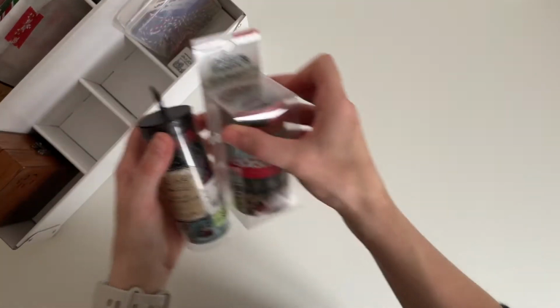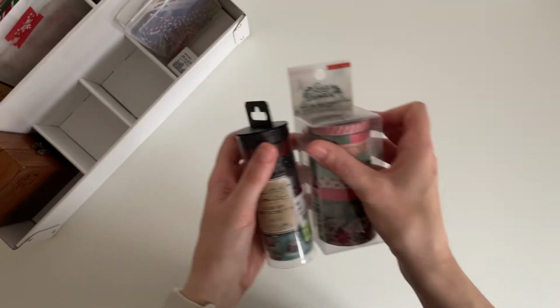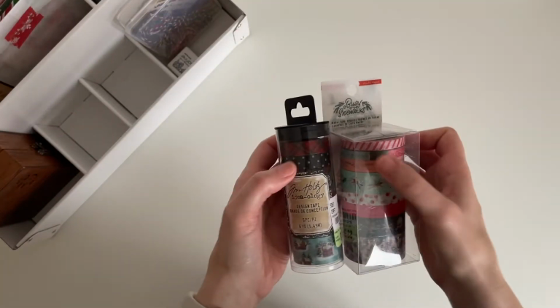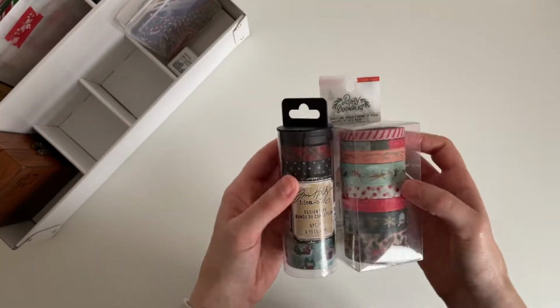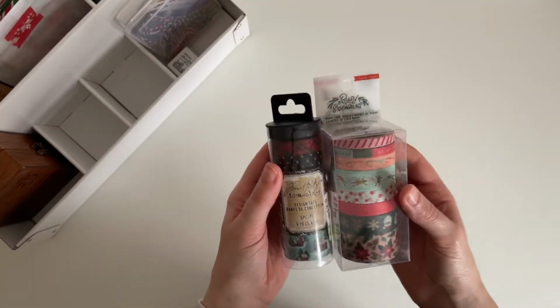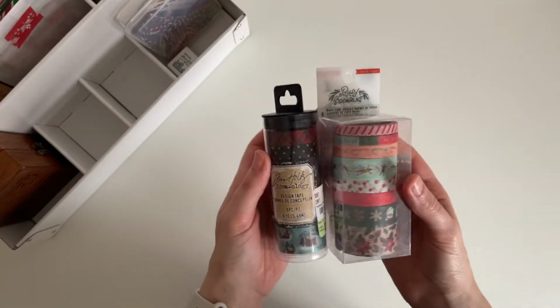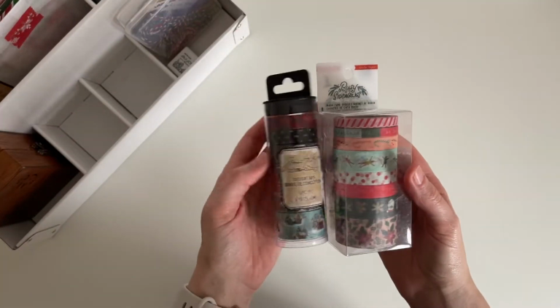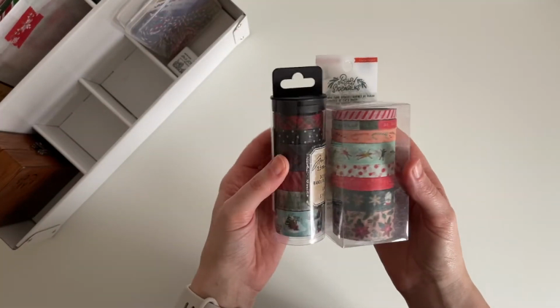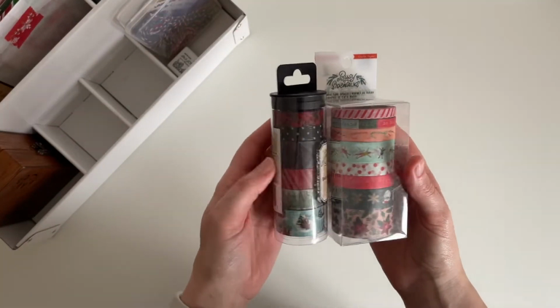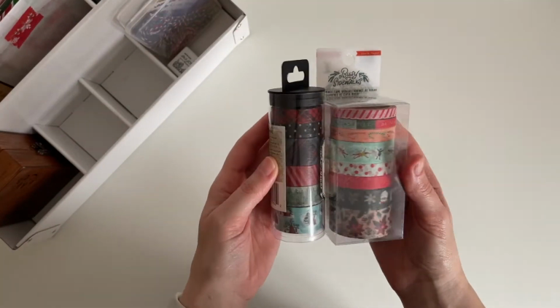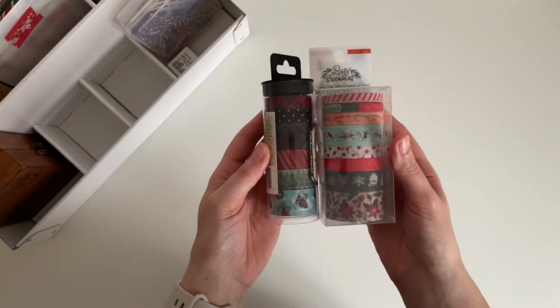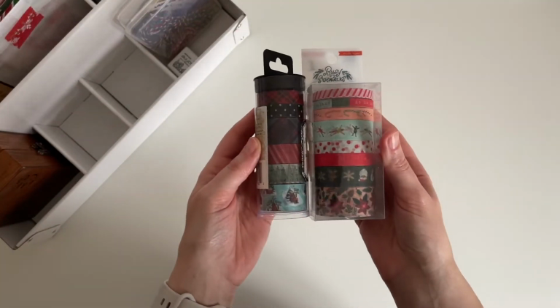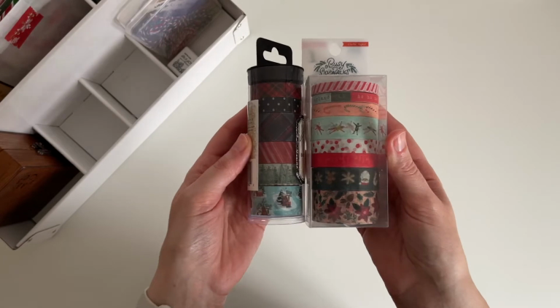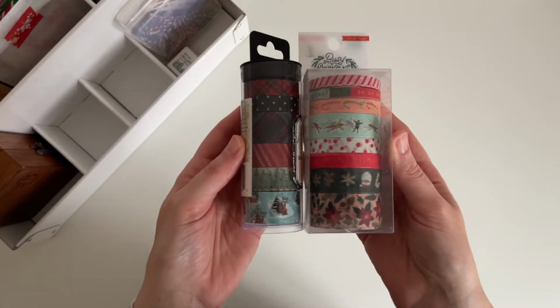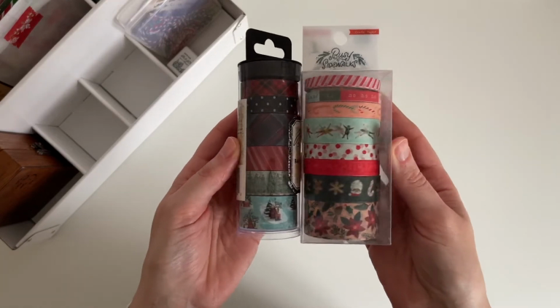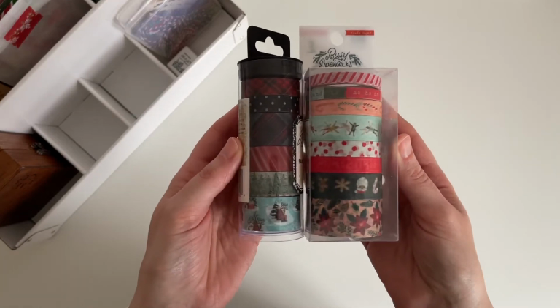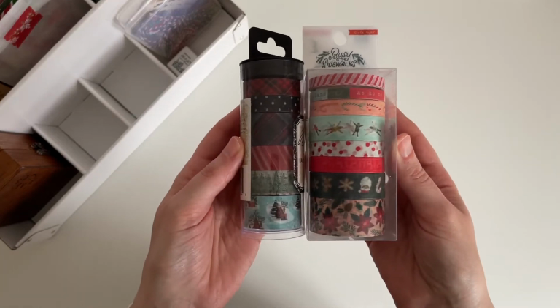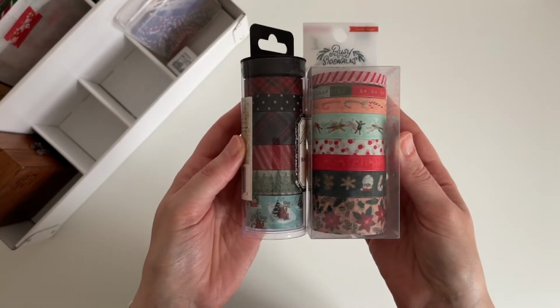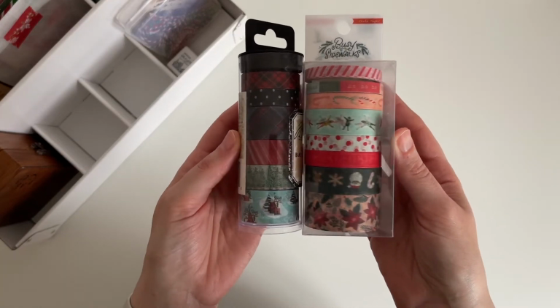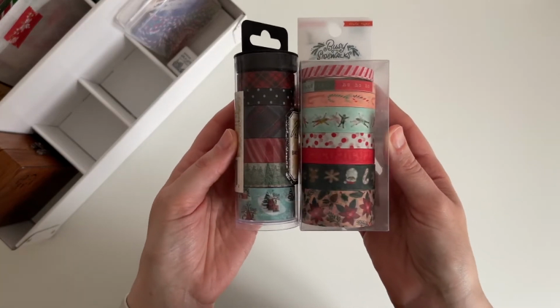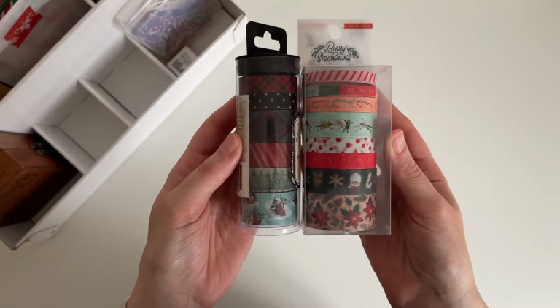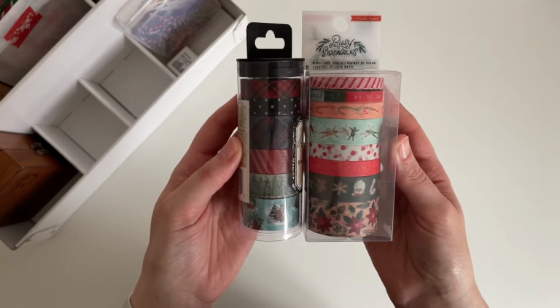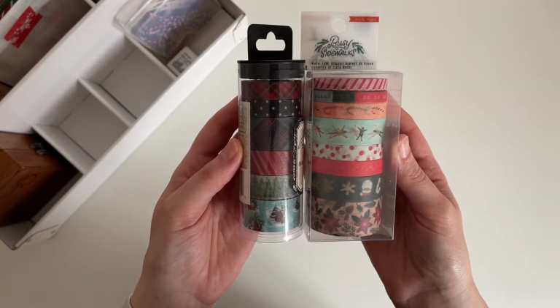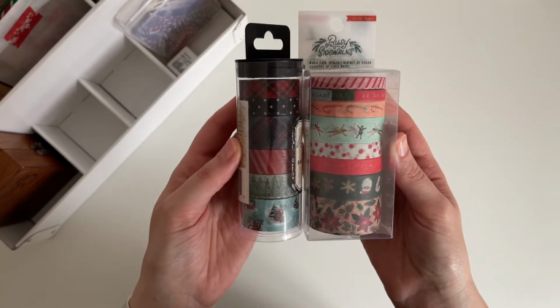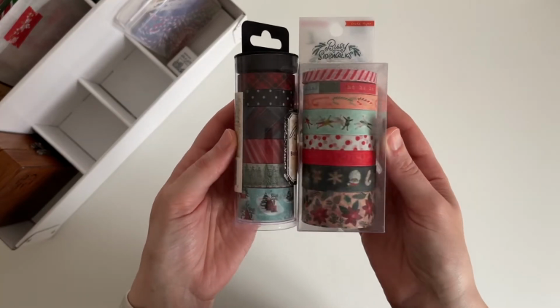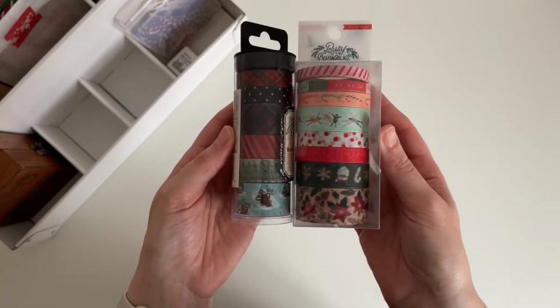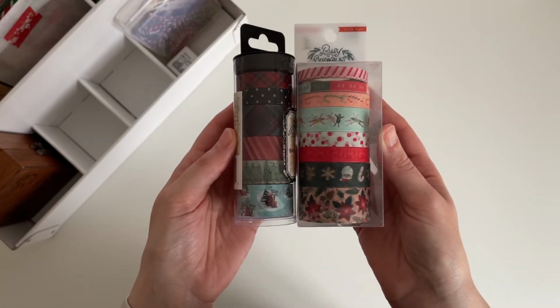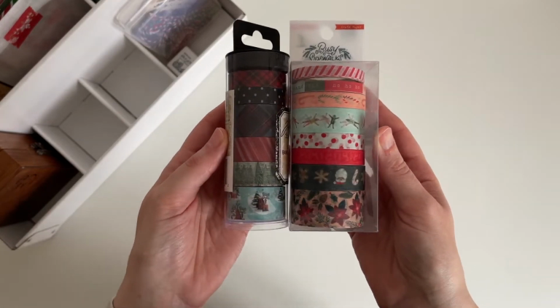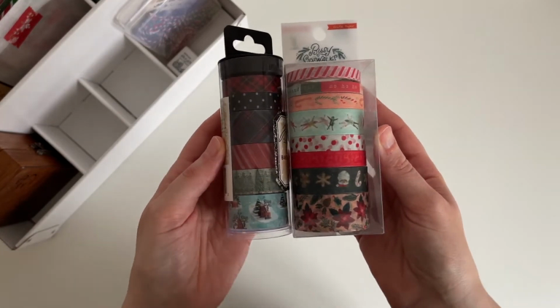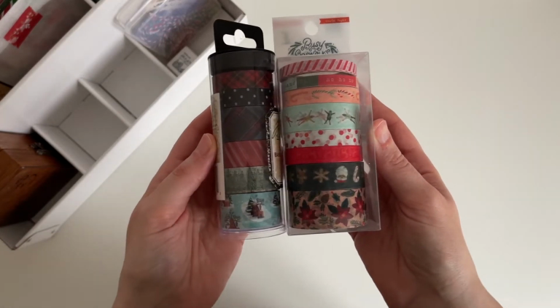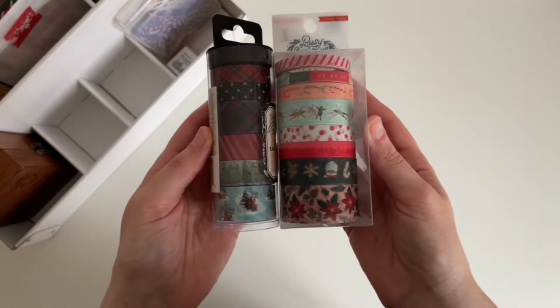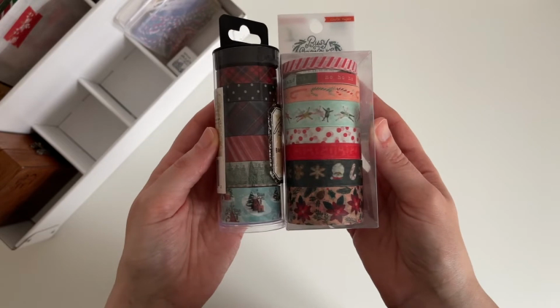I also have these two tubes of washi tape — one is Crate Paper Busy Sidewalks, which I bought new this year, and the other one is by Tim Holtz.